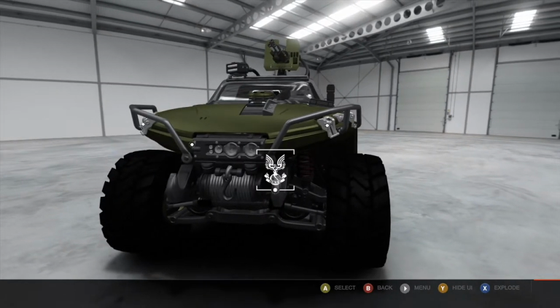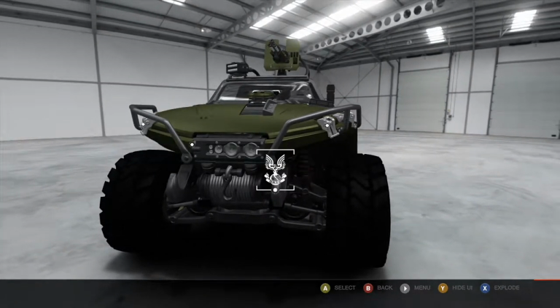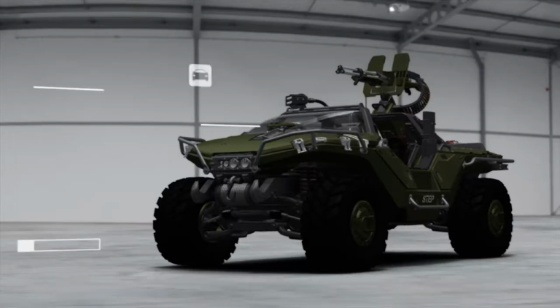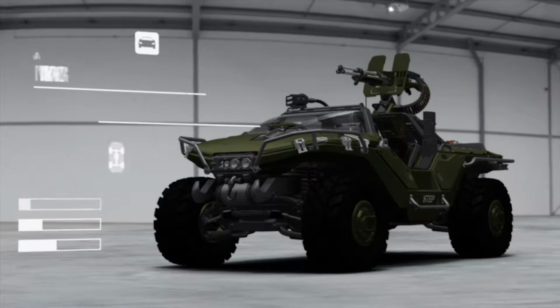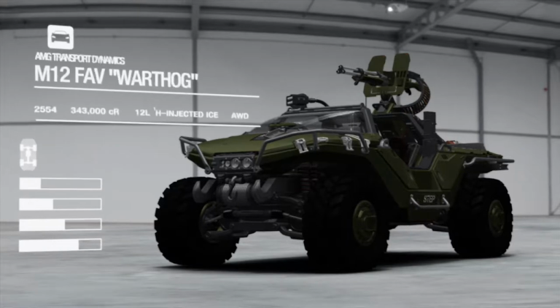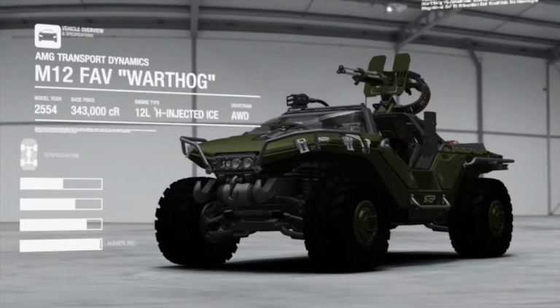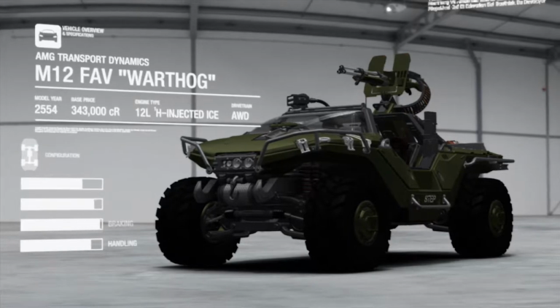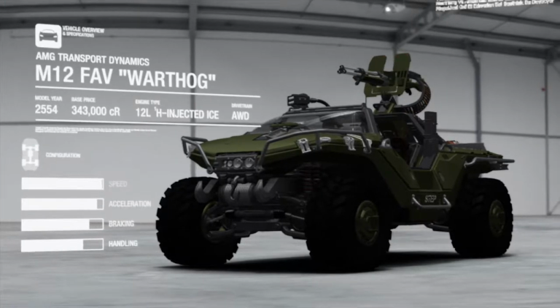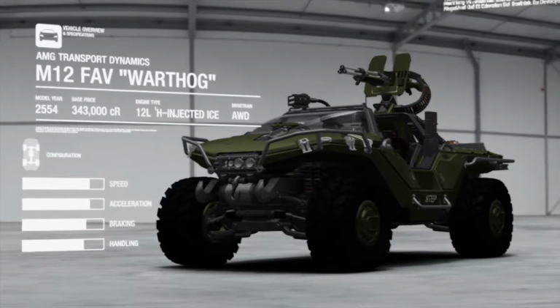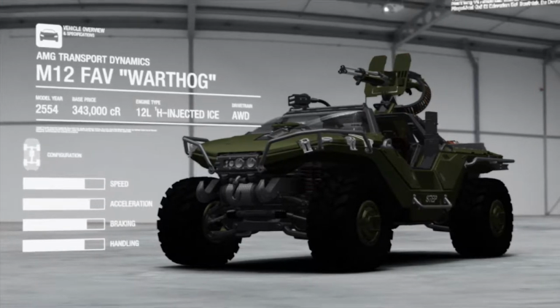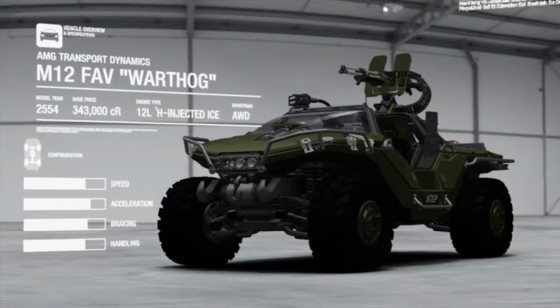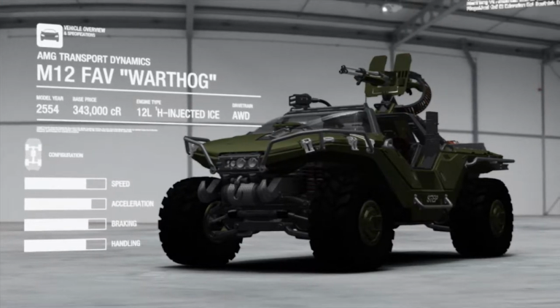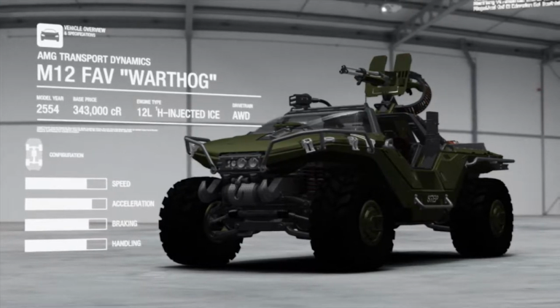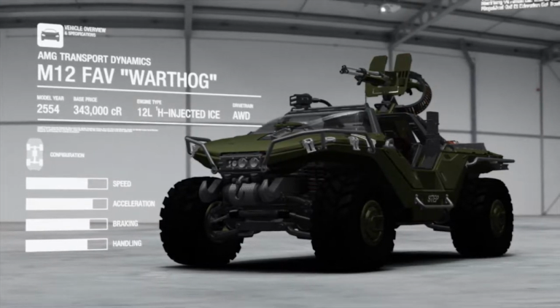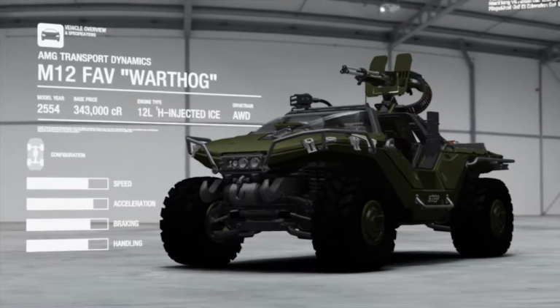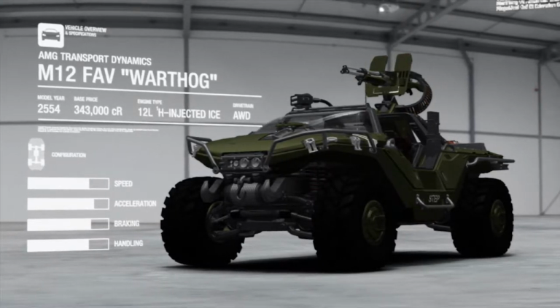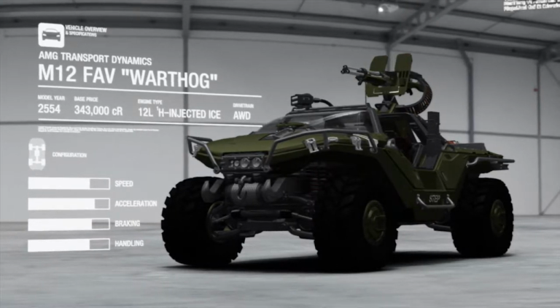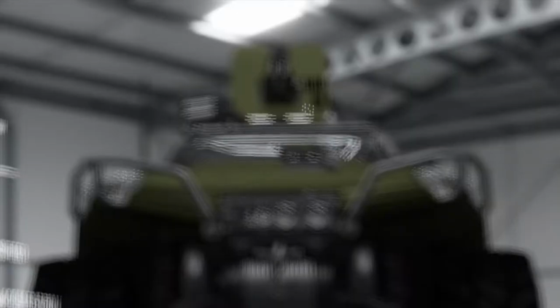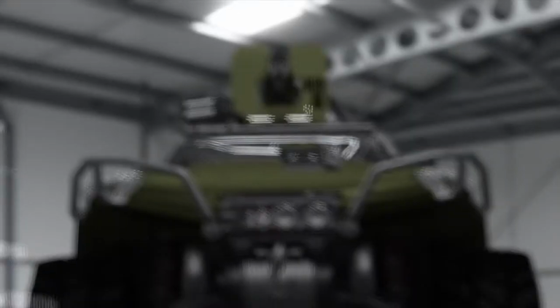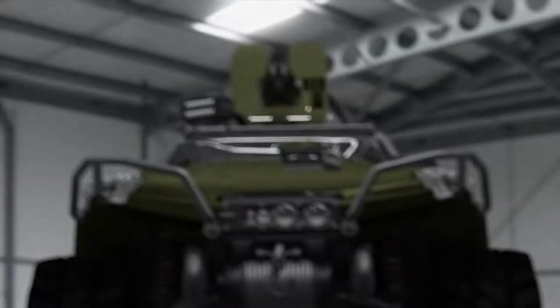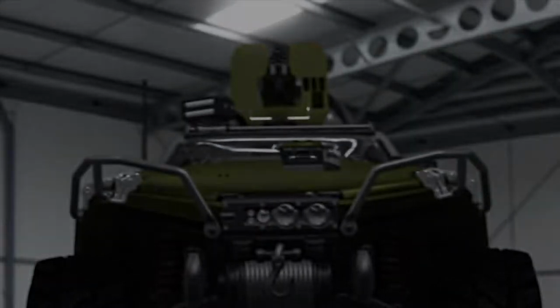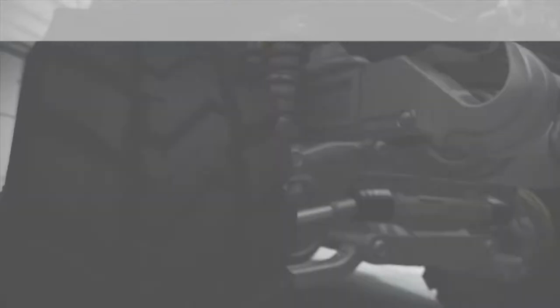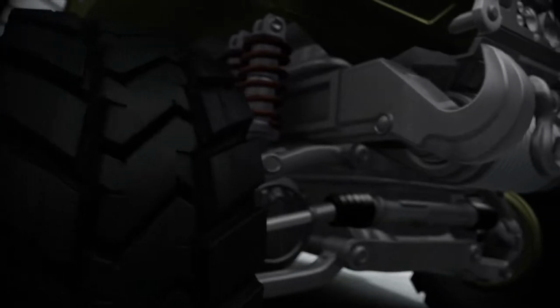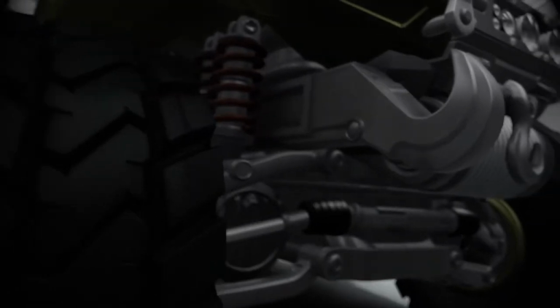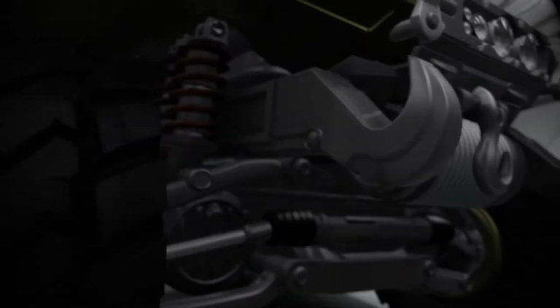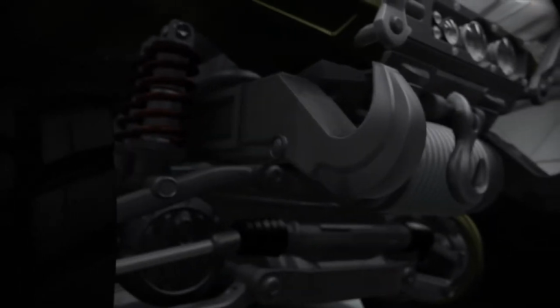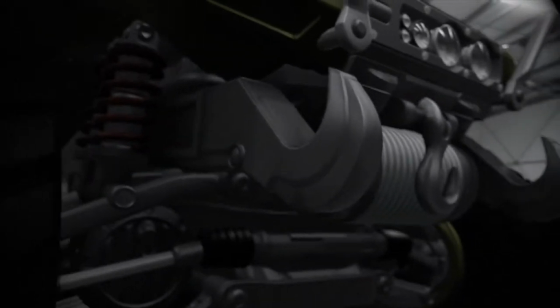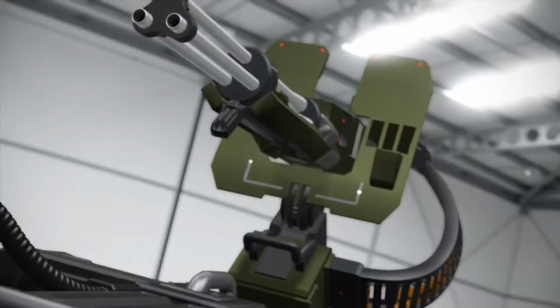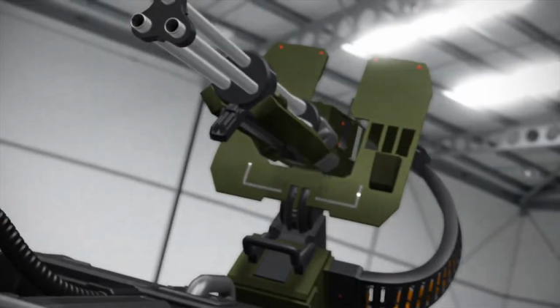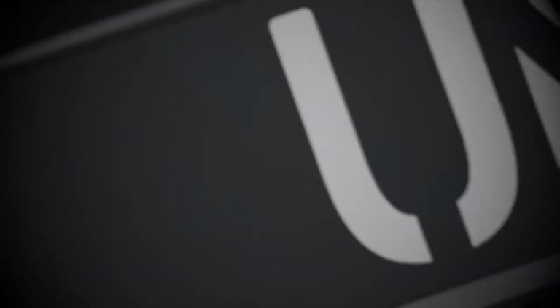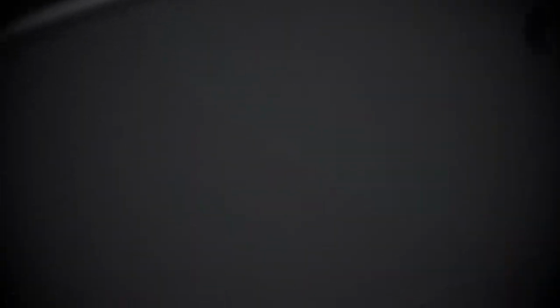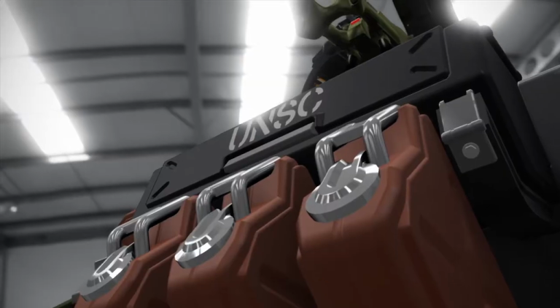The M12 Force Application Vehicle, better known as the Warthog, is a highly mobile and adaptable platform serving the UNSC.